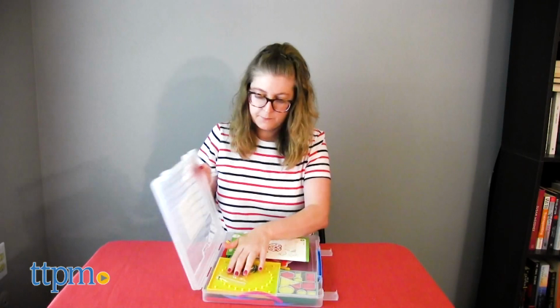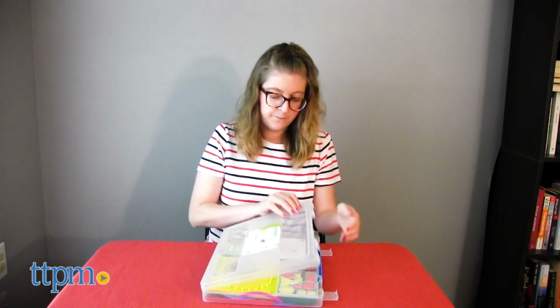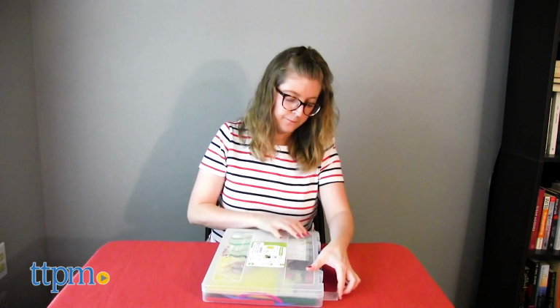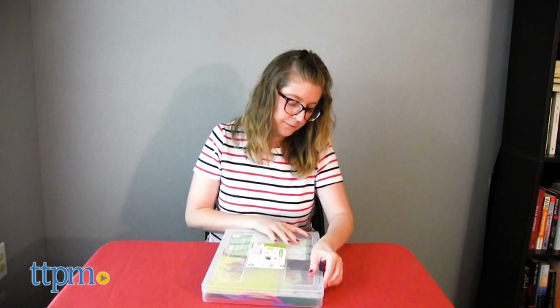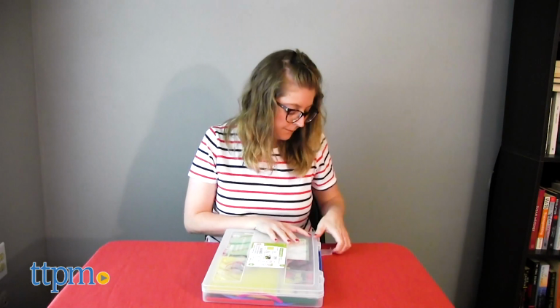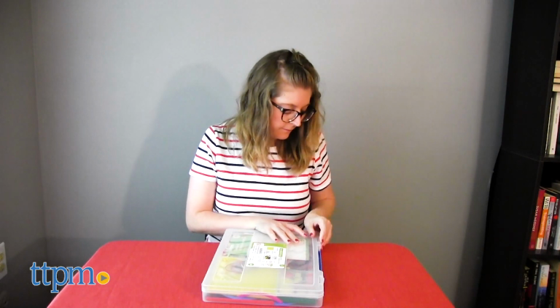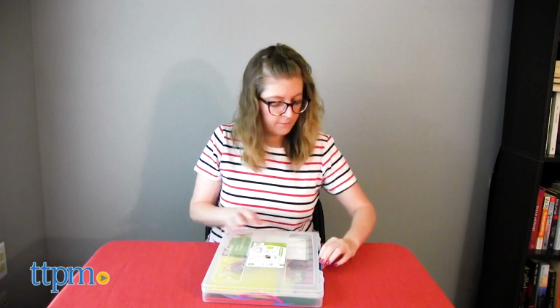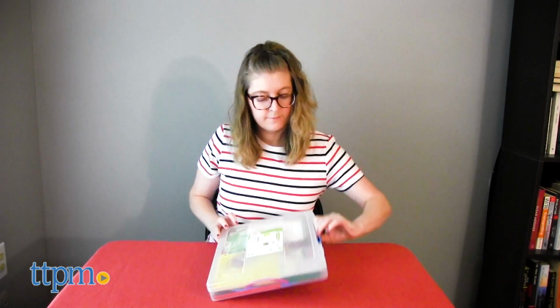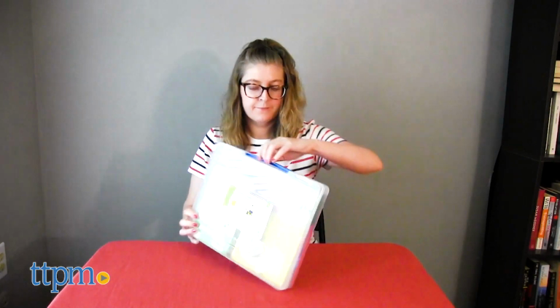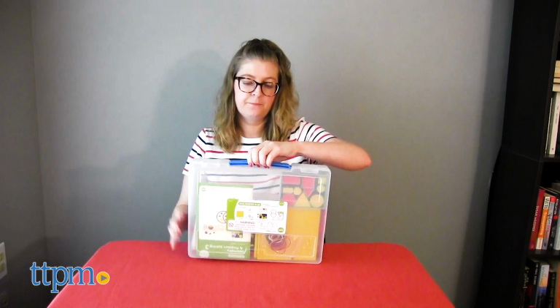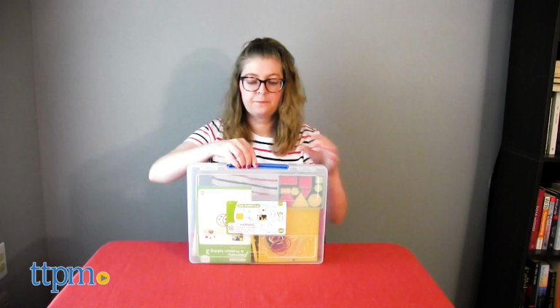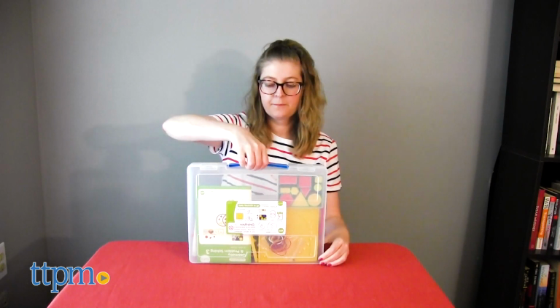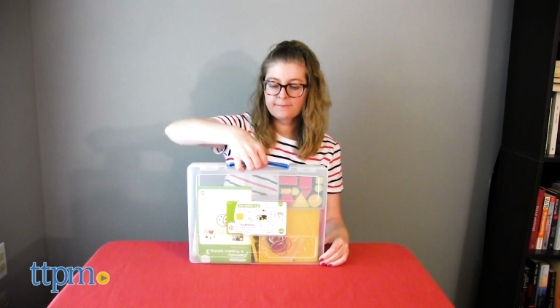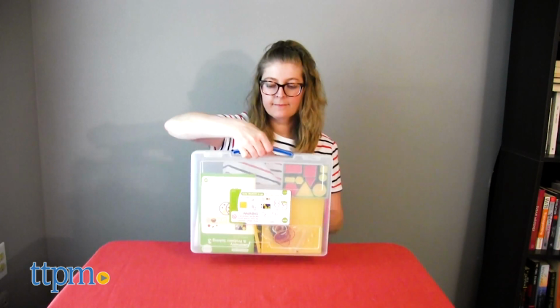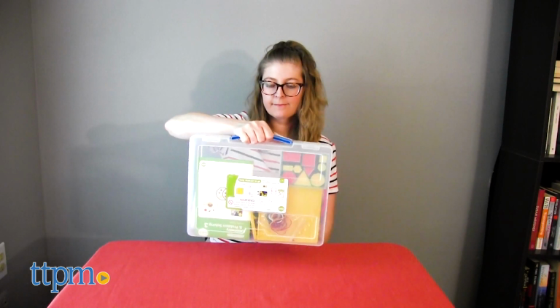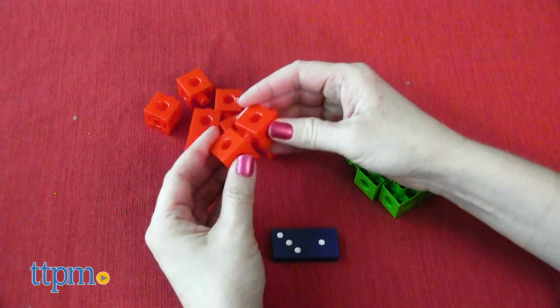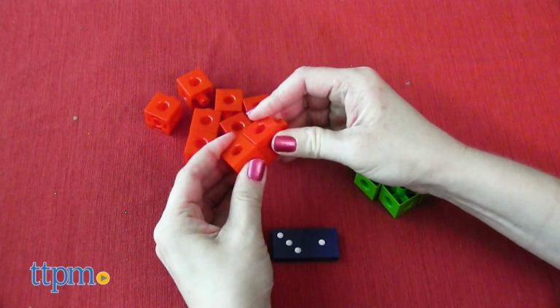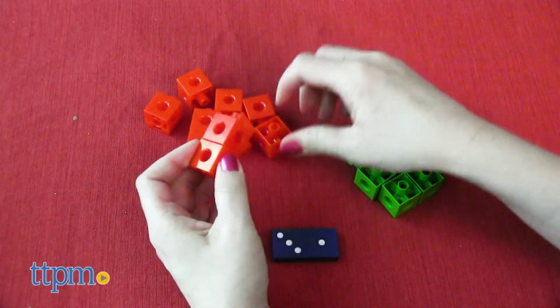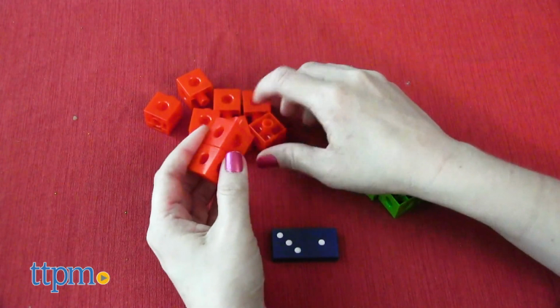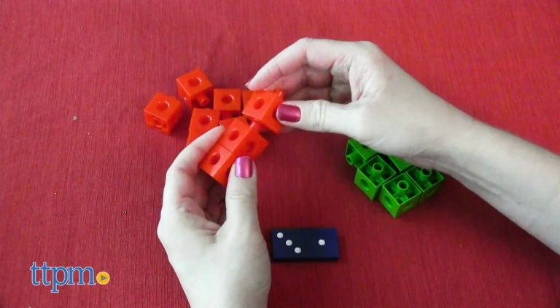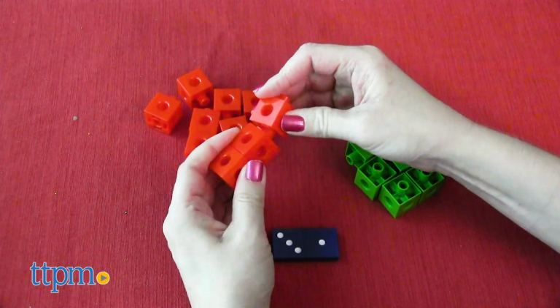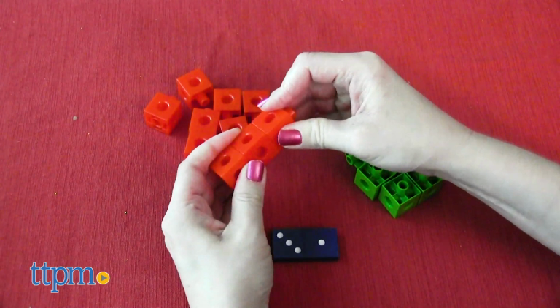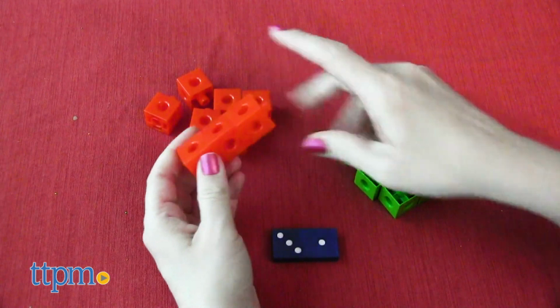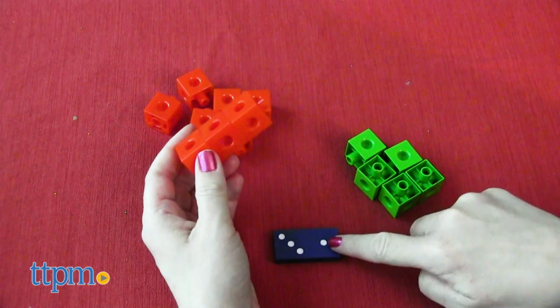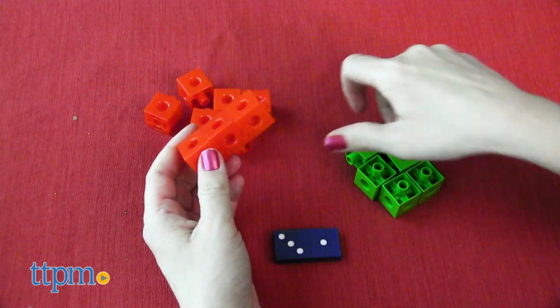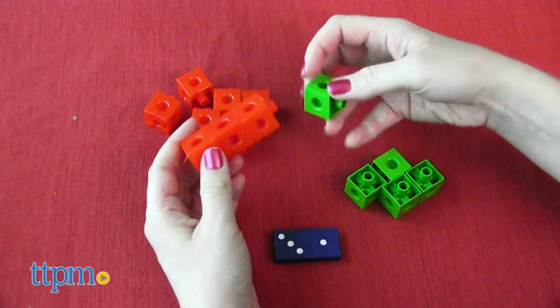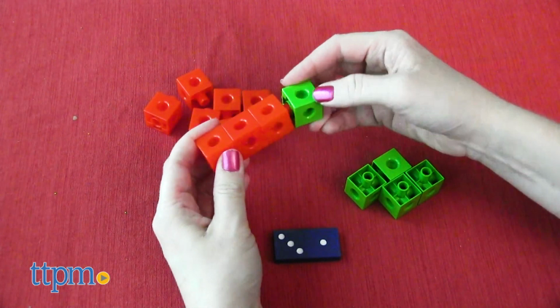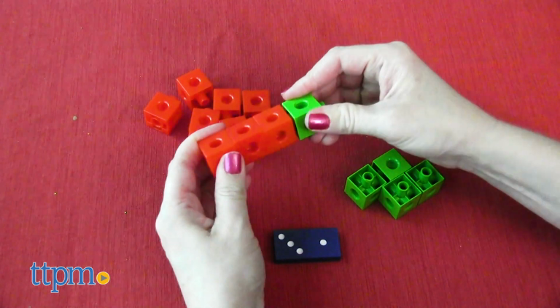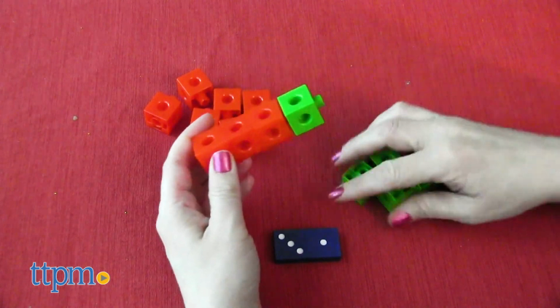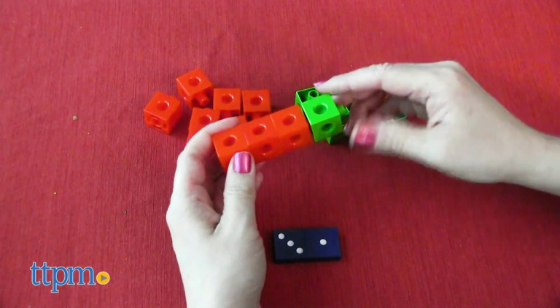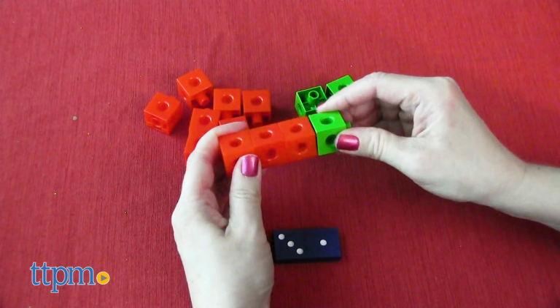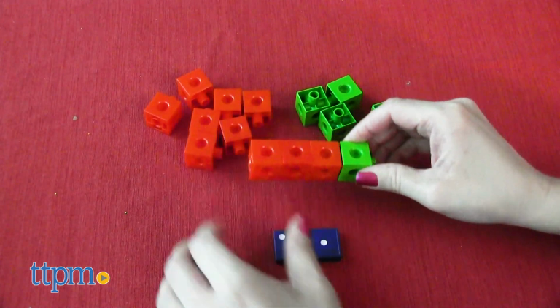There are additional sets in both of these math themes, and those are sold separately. I like that these give kids a hands-on way to understand and see the math concepts they're learning. Plus, the manipulatives are visually appealing and add tactile fun to the educational play.